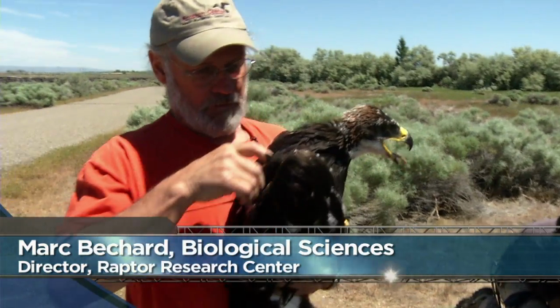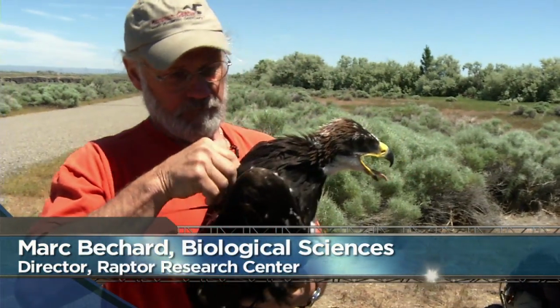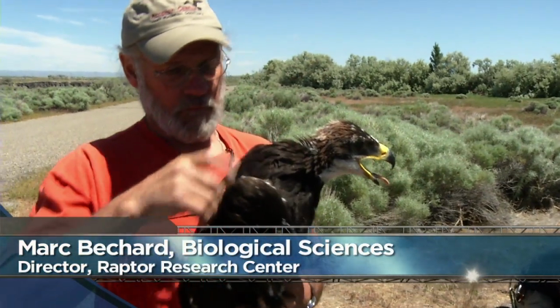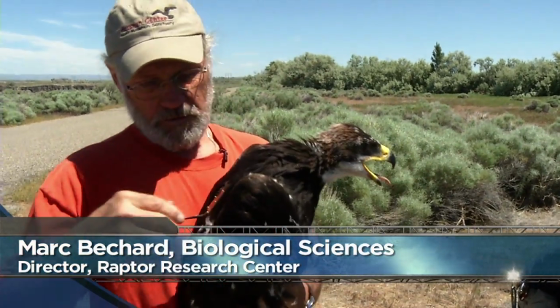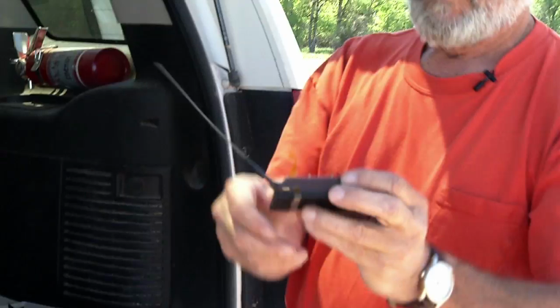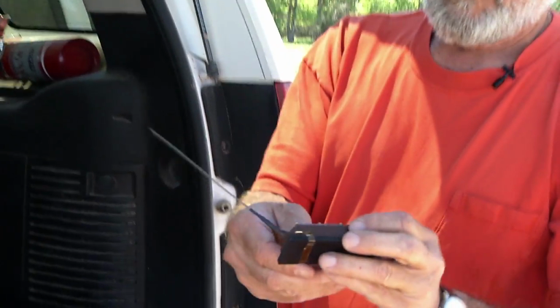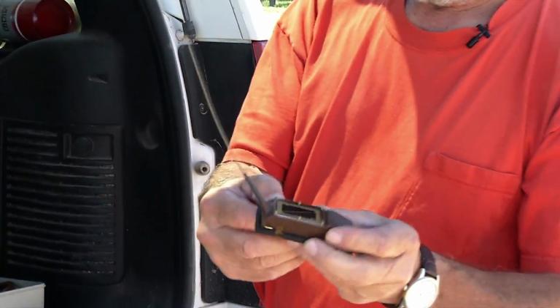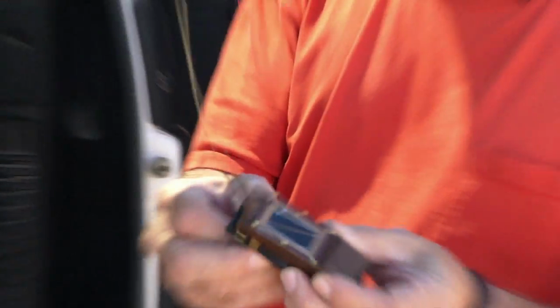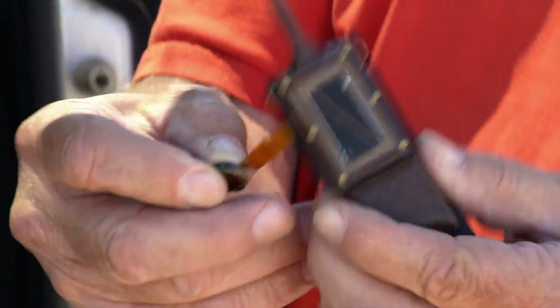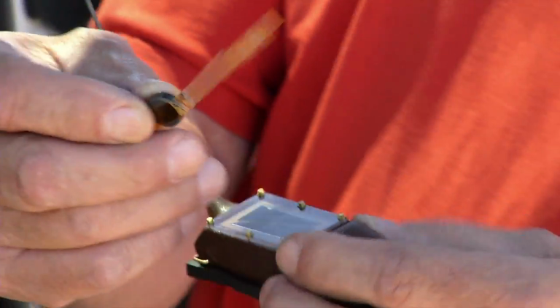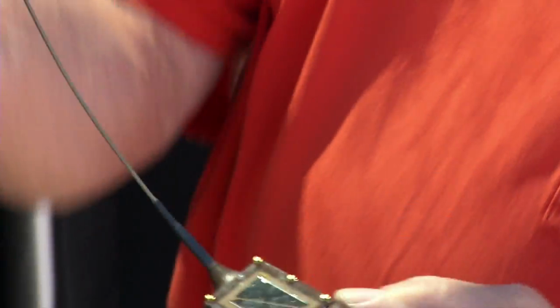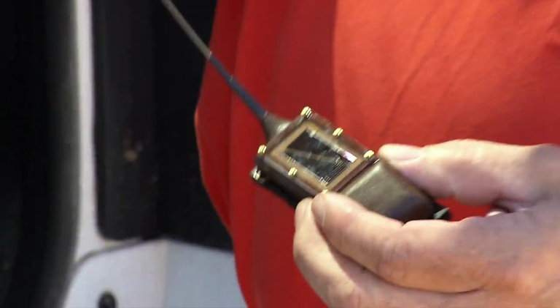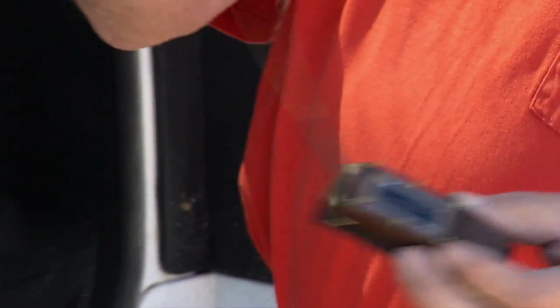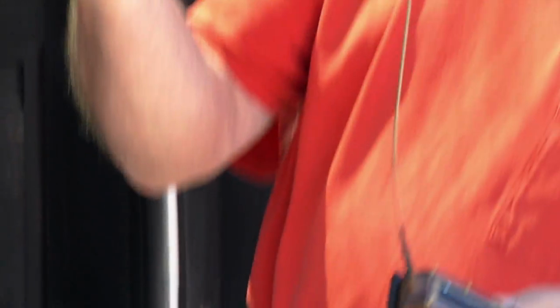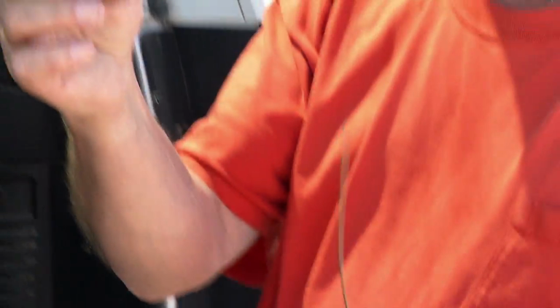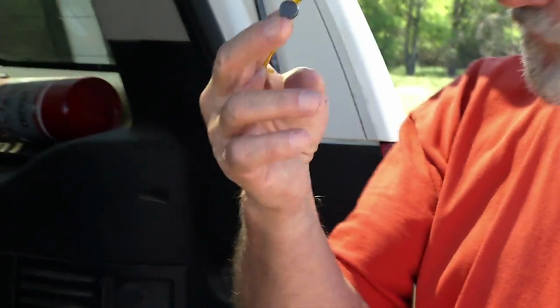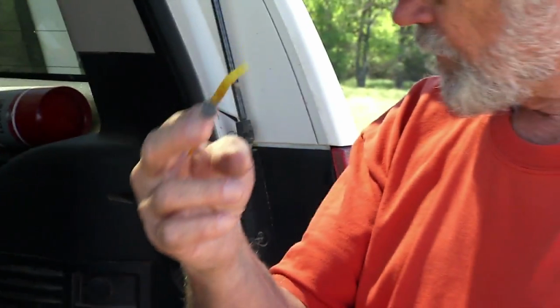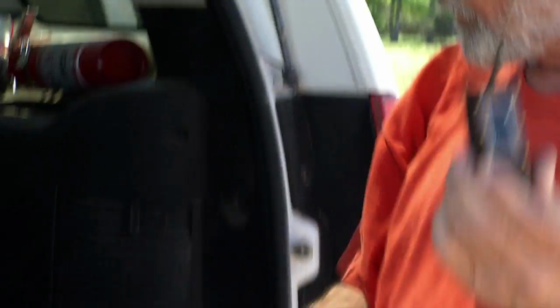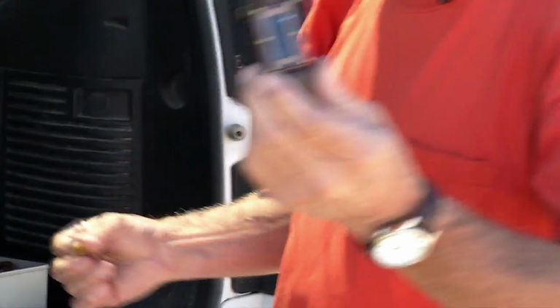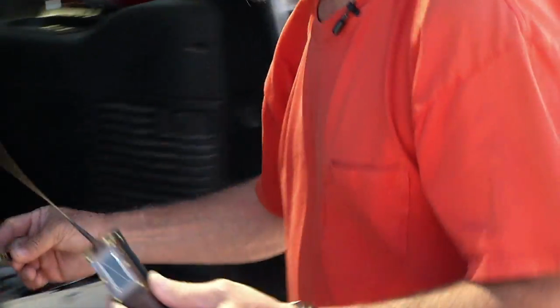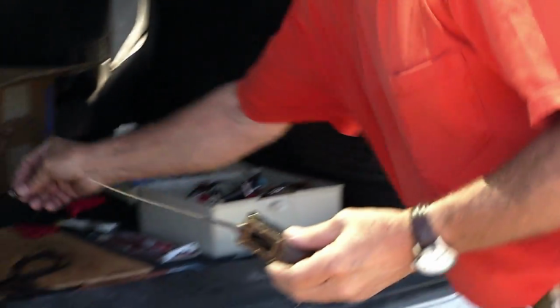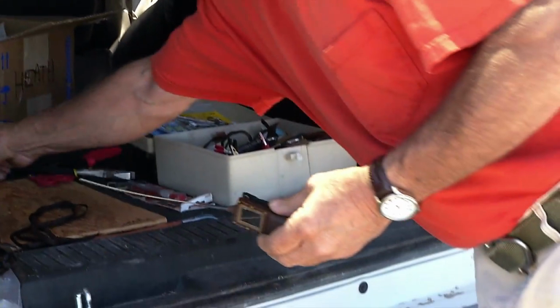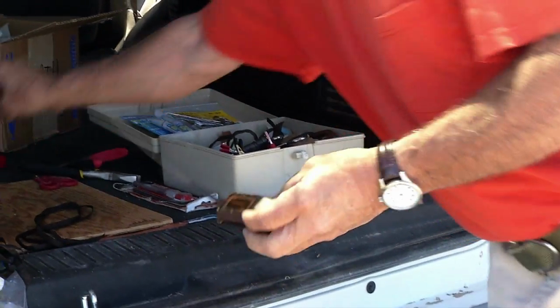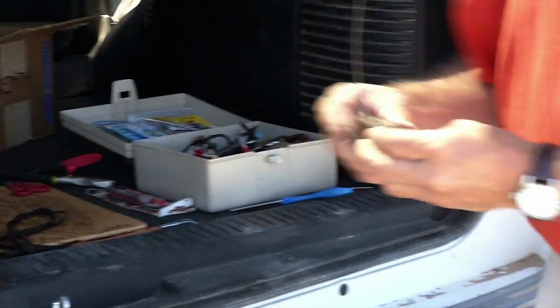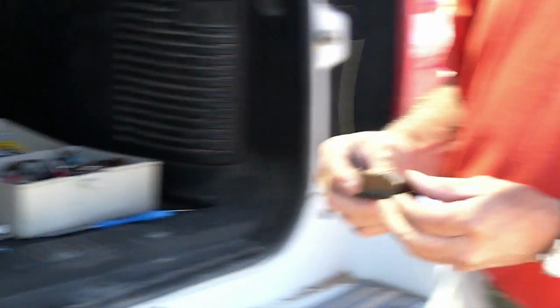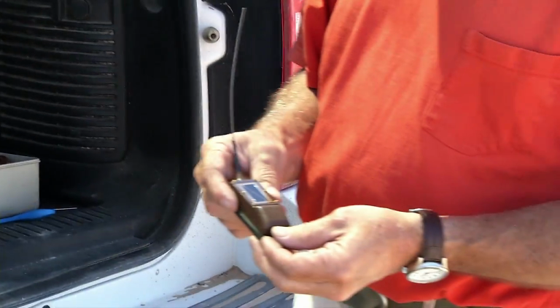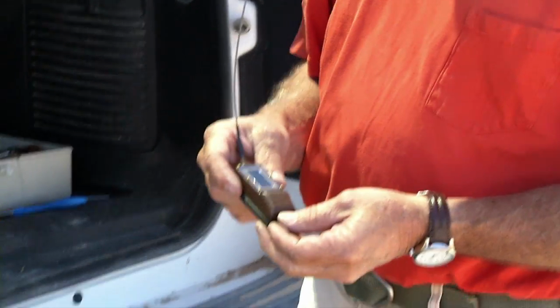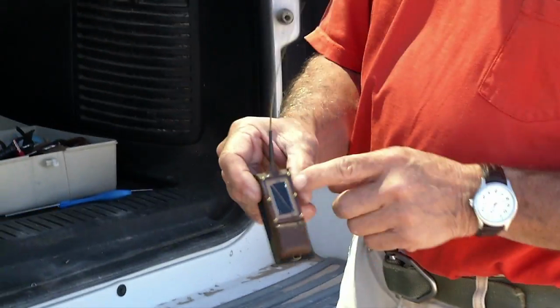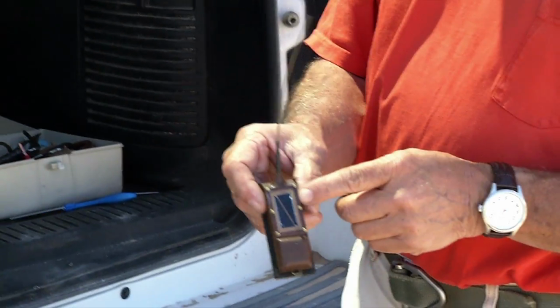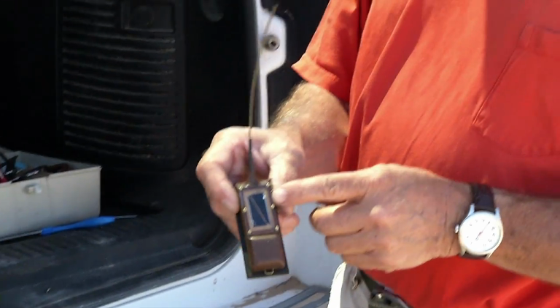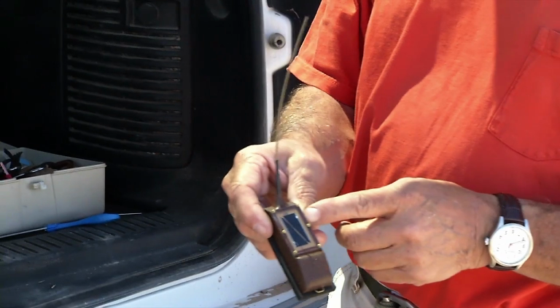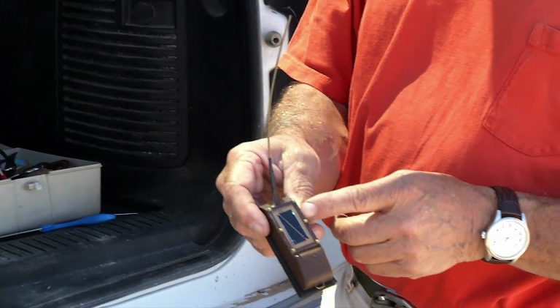So here's the unit — it has a magnet on it to keep it off, so I've just turned it on, so it's transmitting now. Solar panel — it's all solar powered.